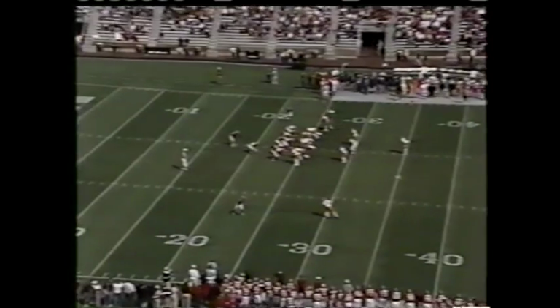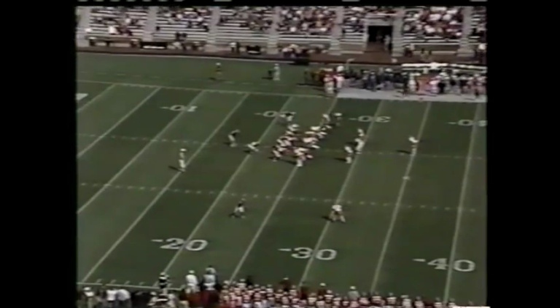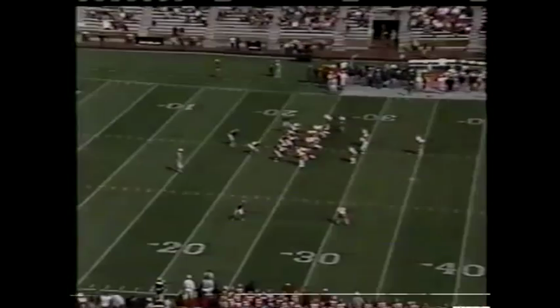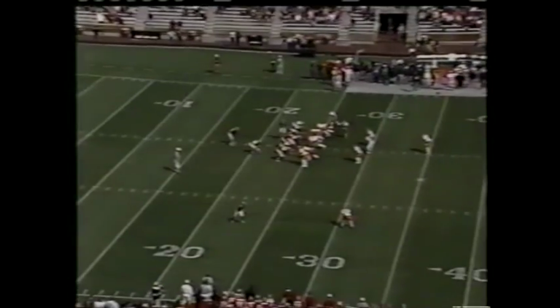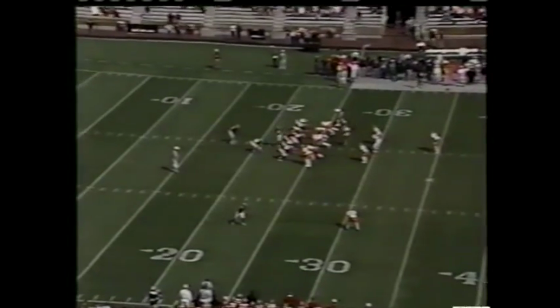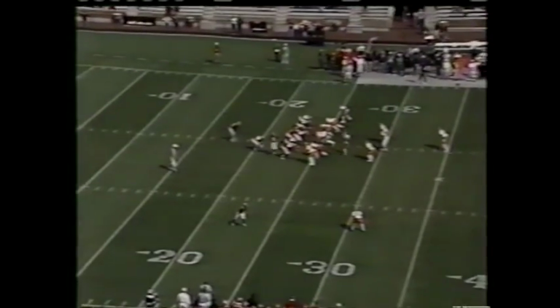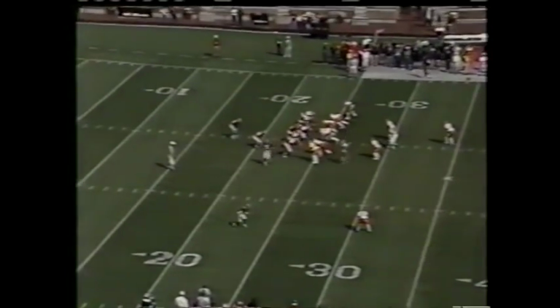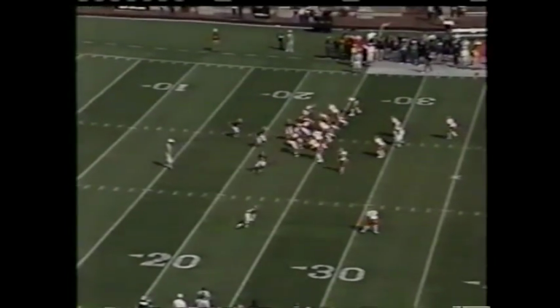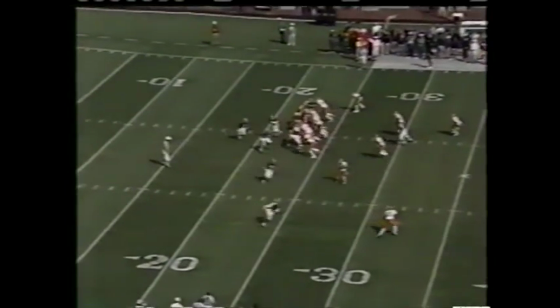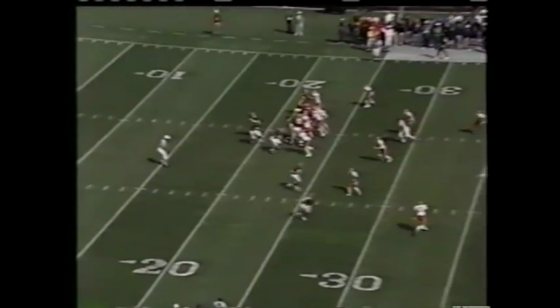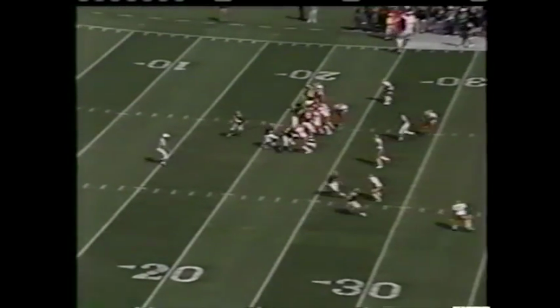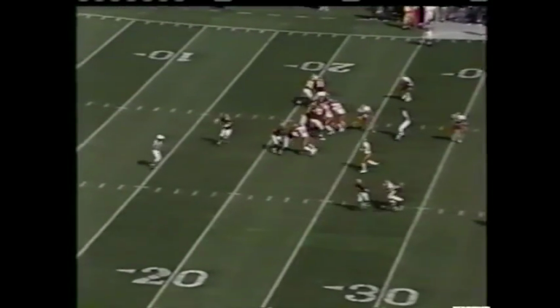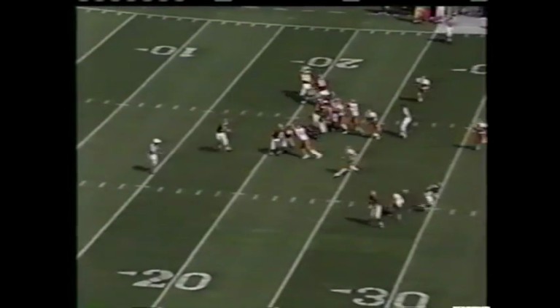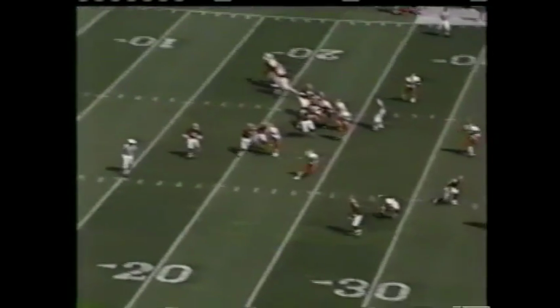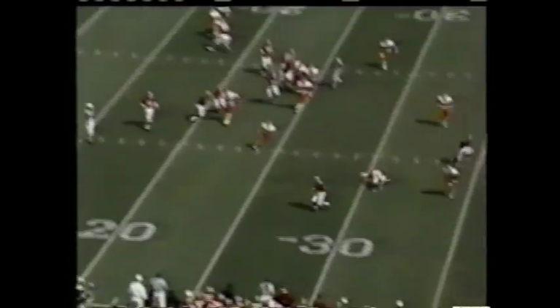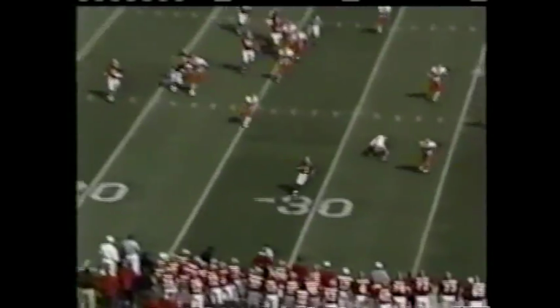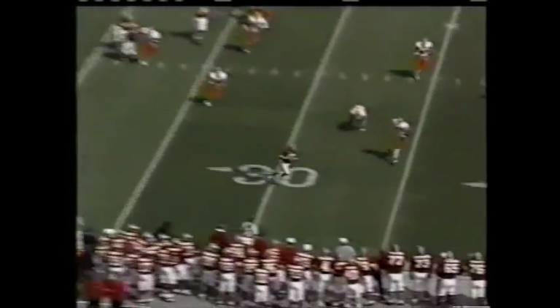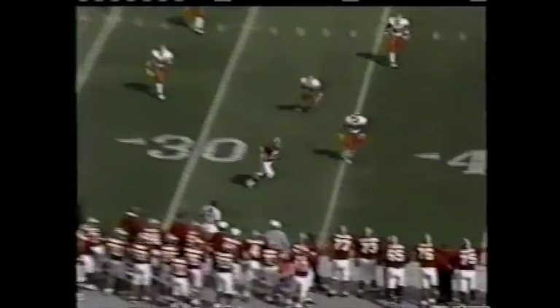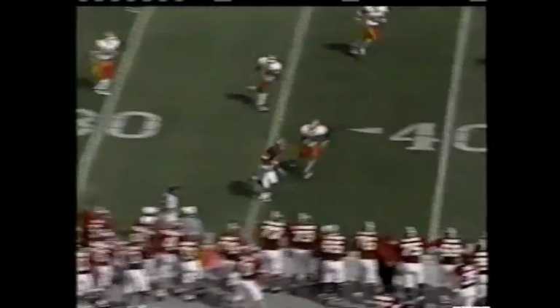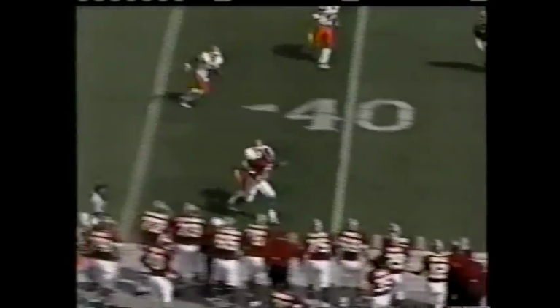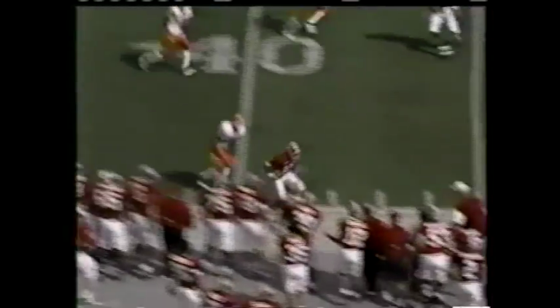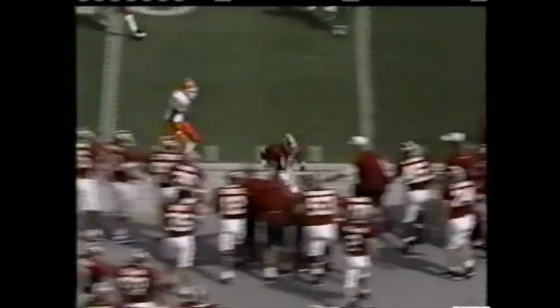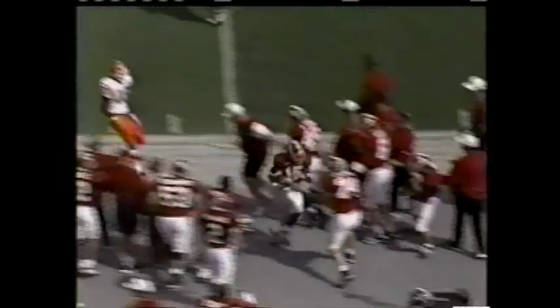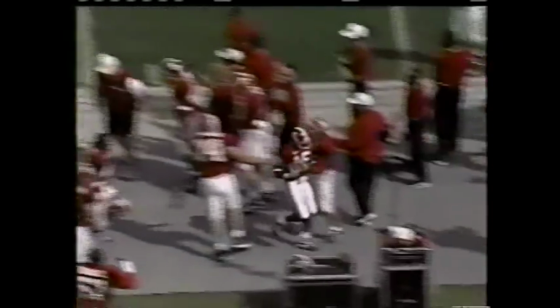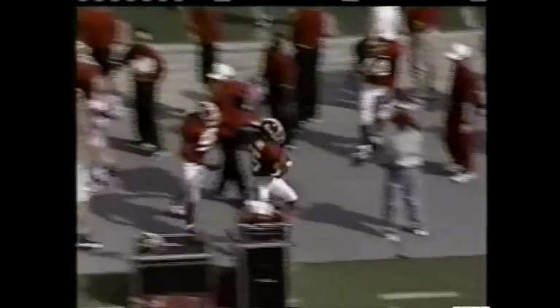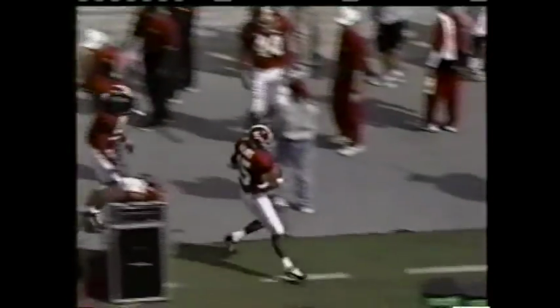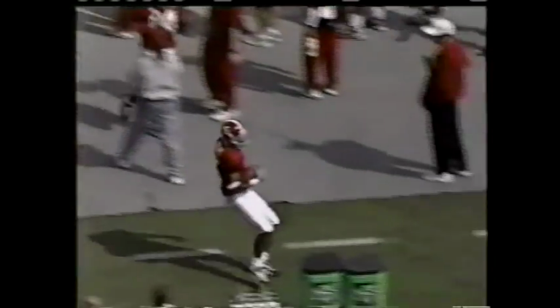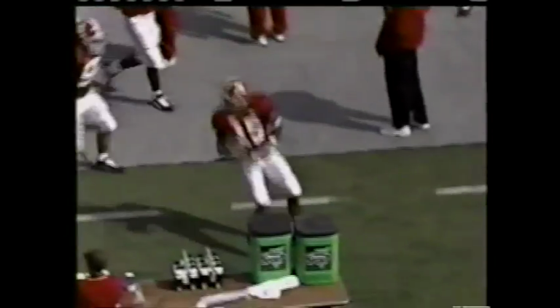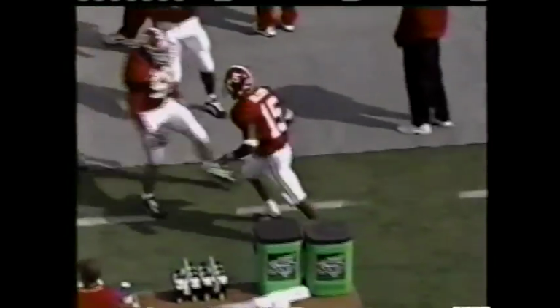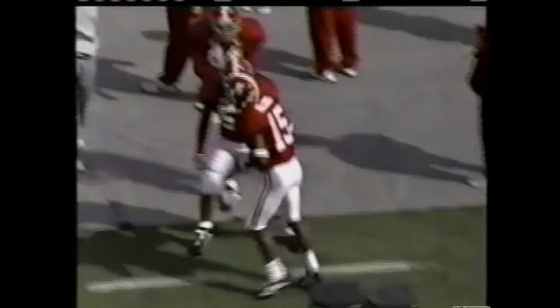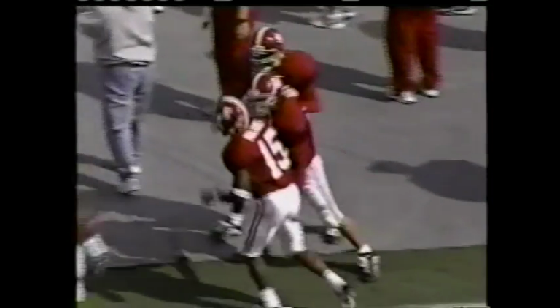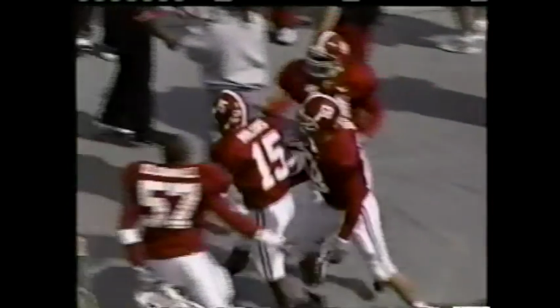162 yards rushing and a total of three touchdowns on the day. He rolls and throws on first down, finds Freddie Millens who's finally bumped out of bounds up at the 40-yard line.